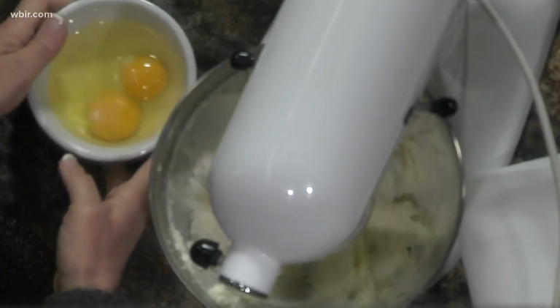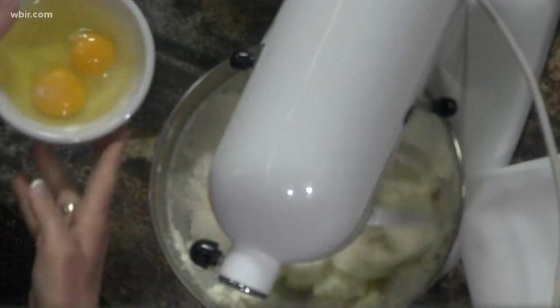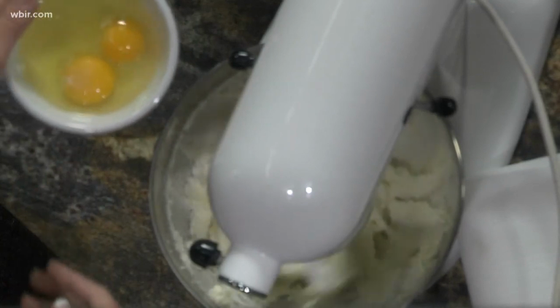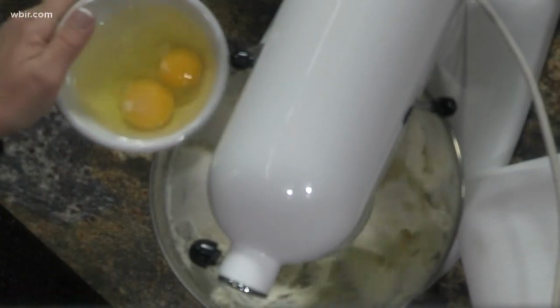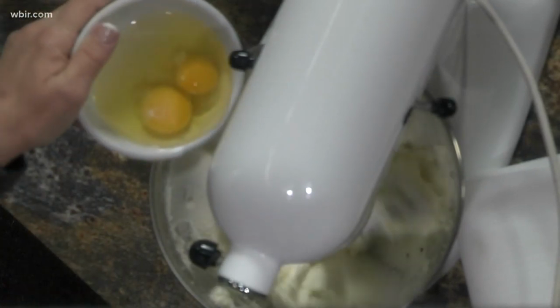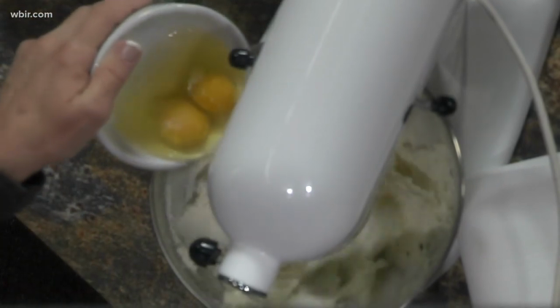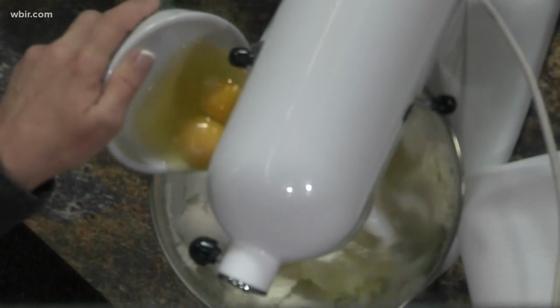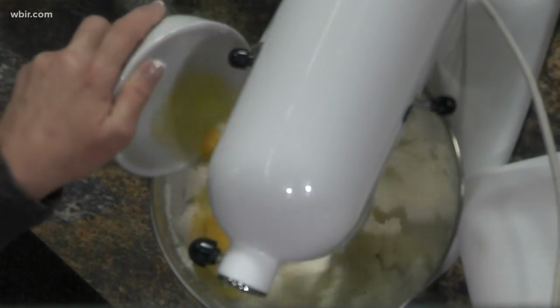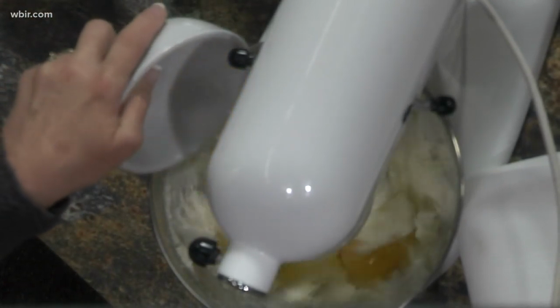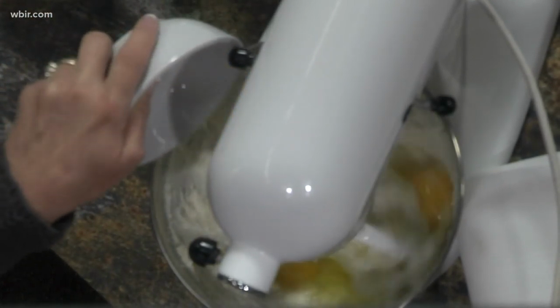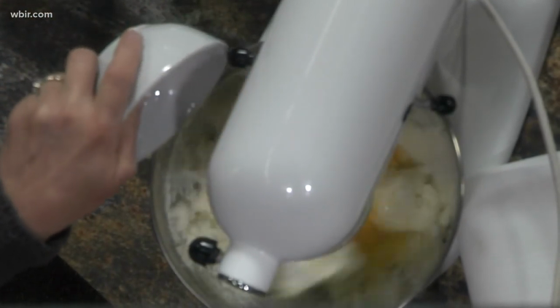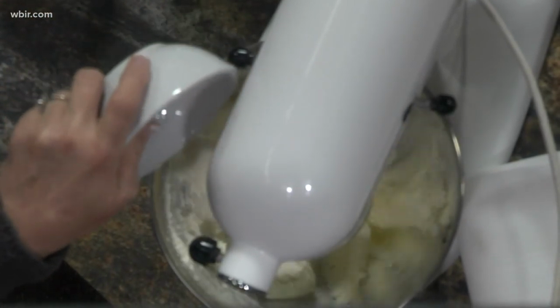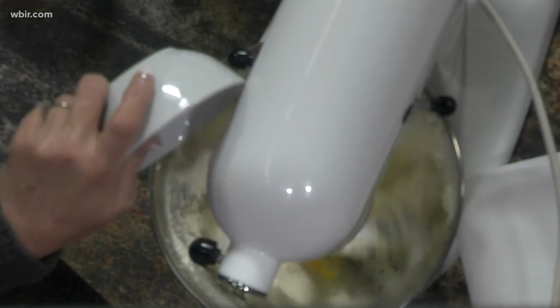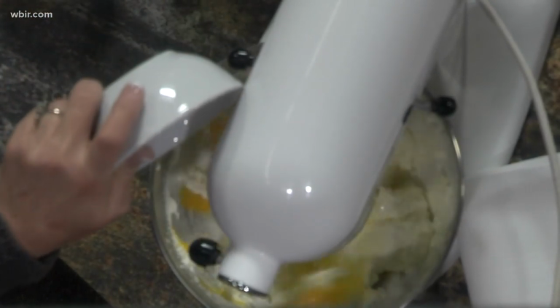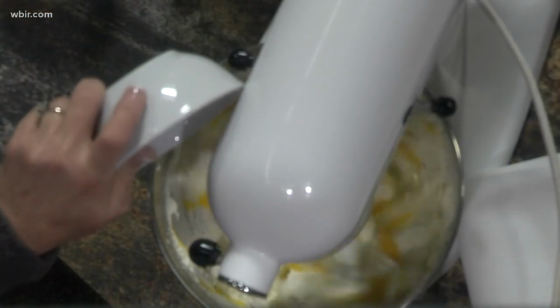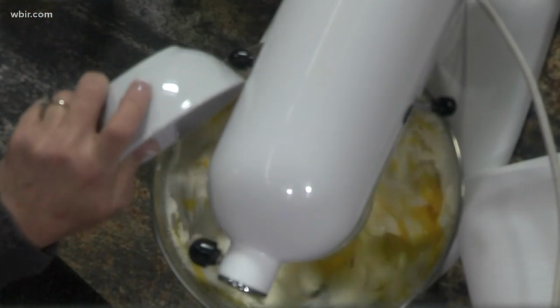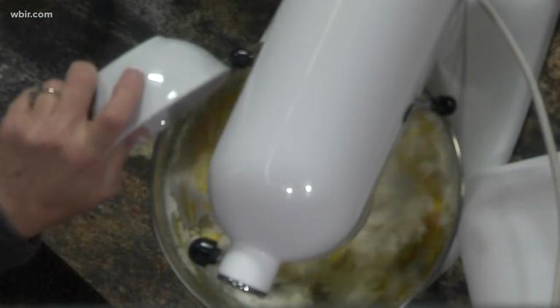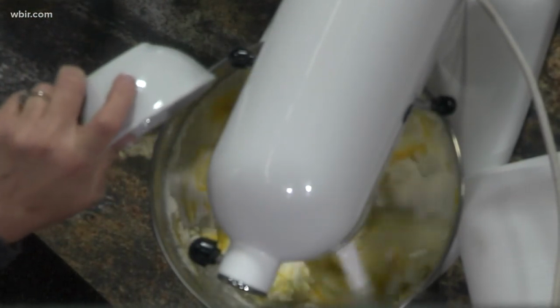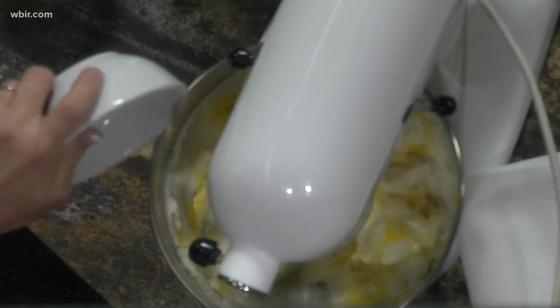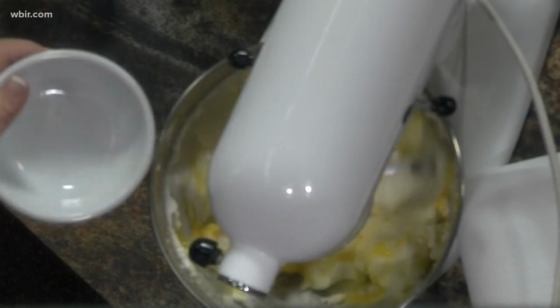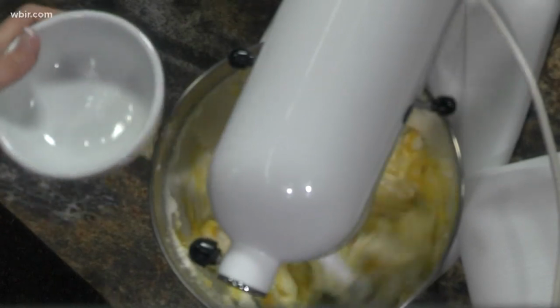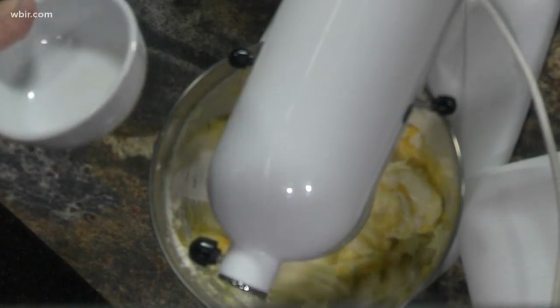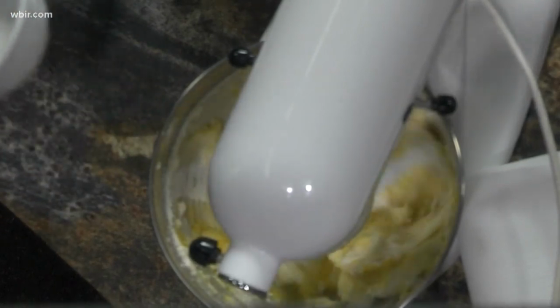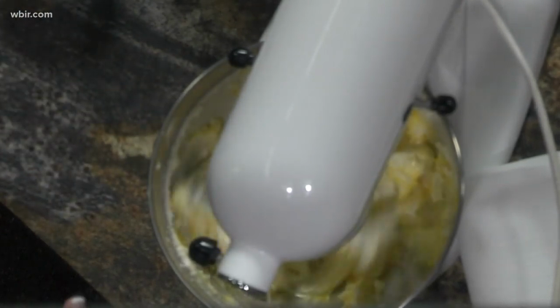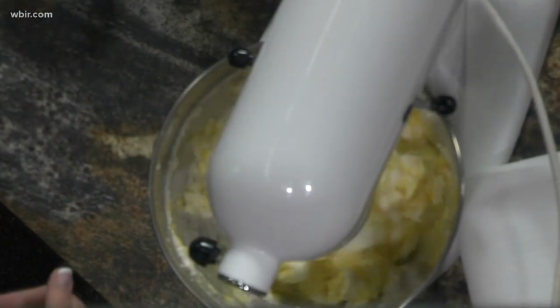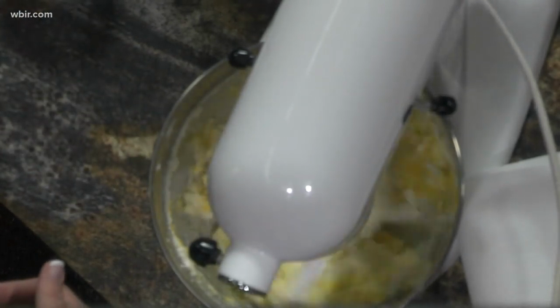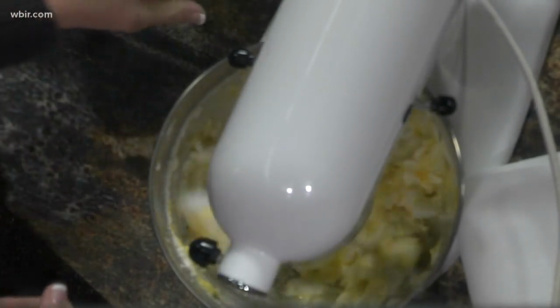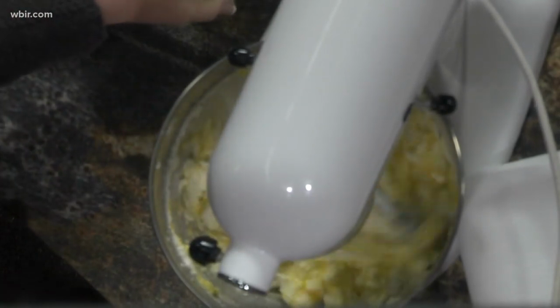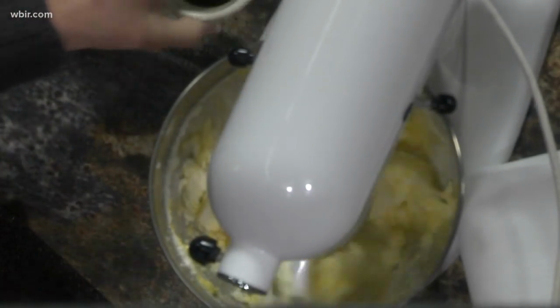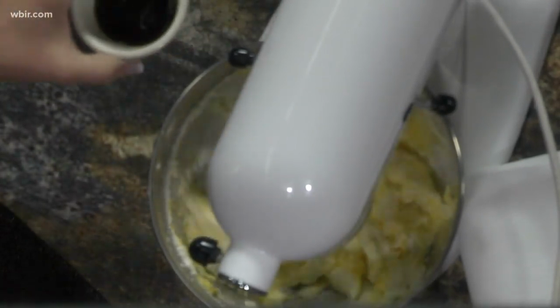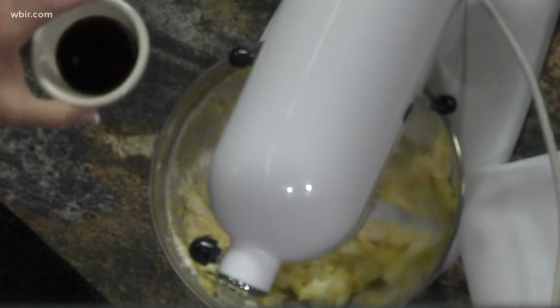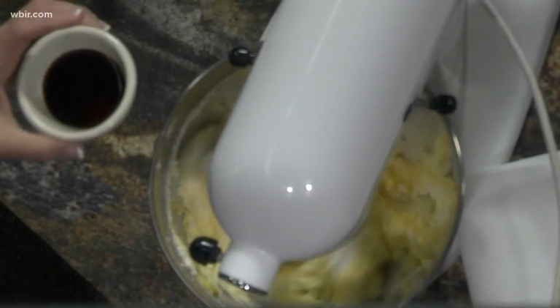And then to this, you're going to add two eggs. We got the butter, the sugar, and the eggs. Perfect stuff for cookies — cookie essentials, yeah.